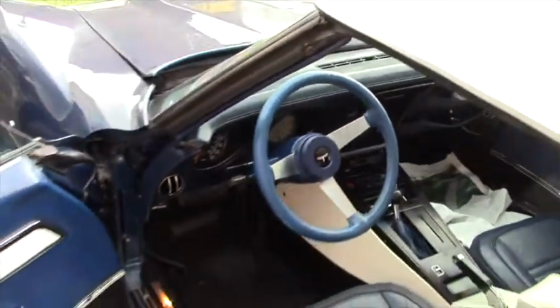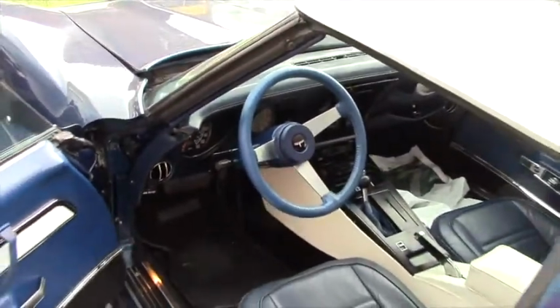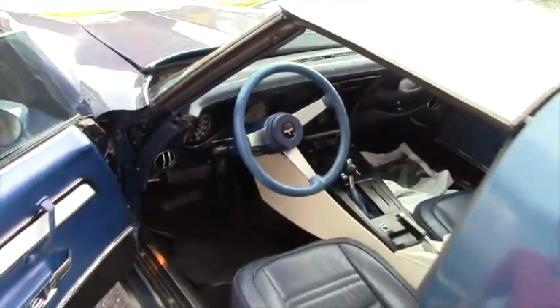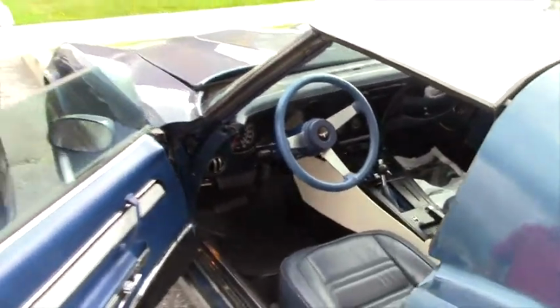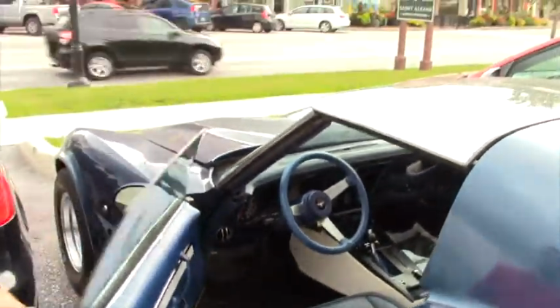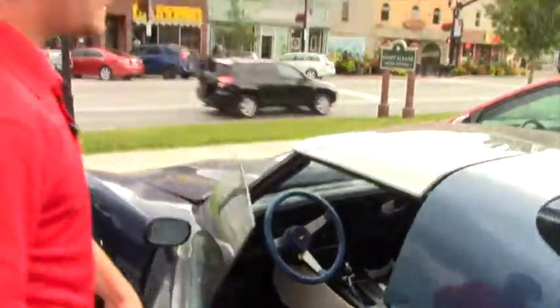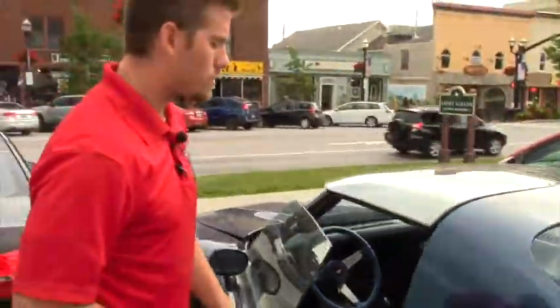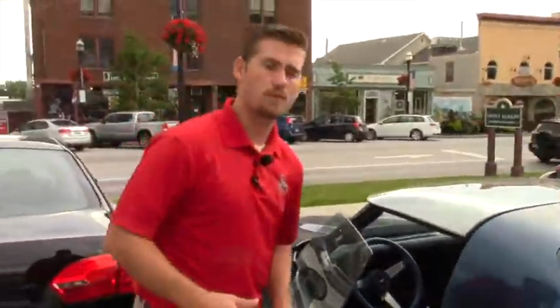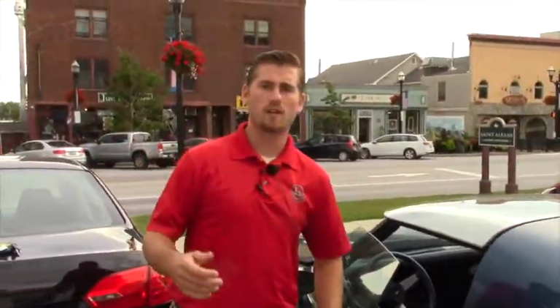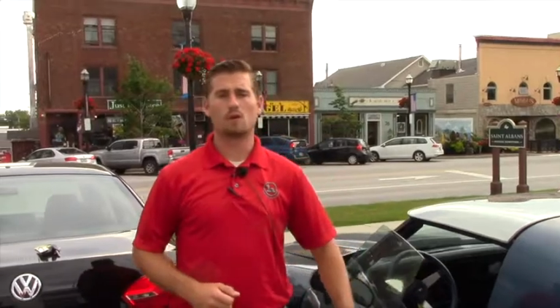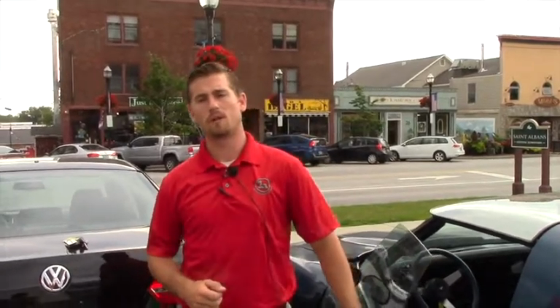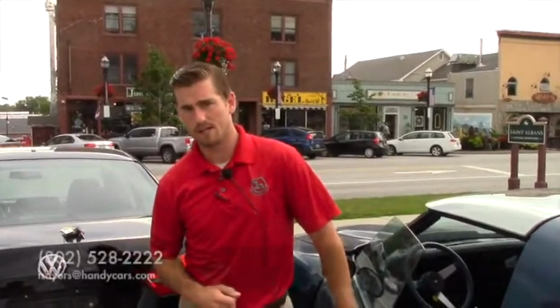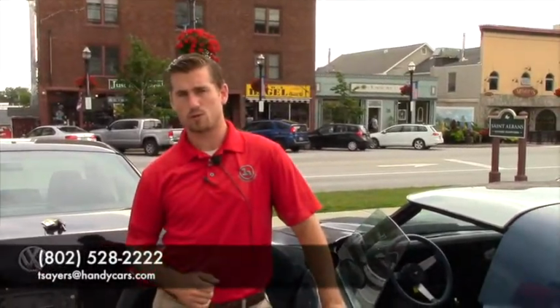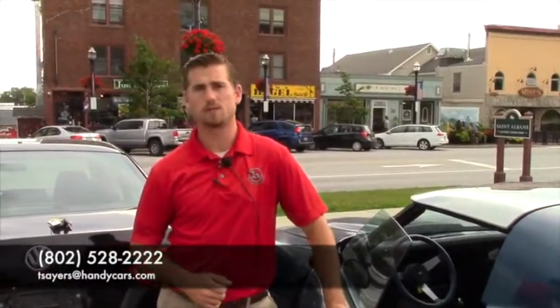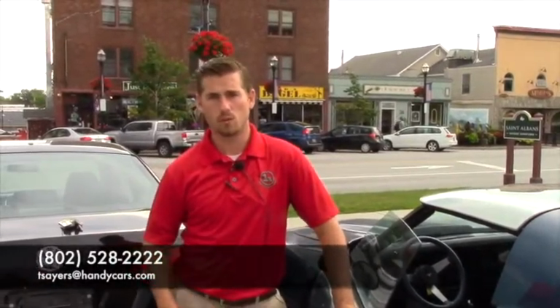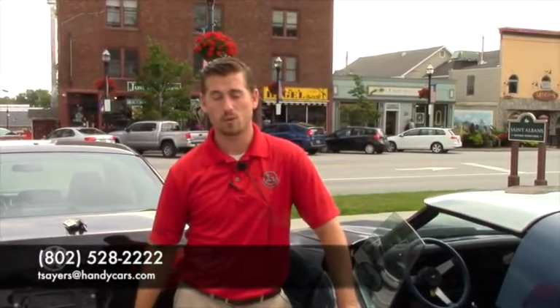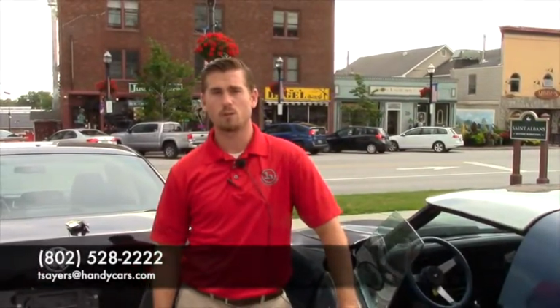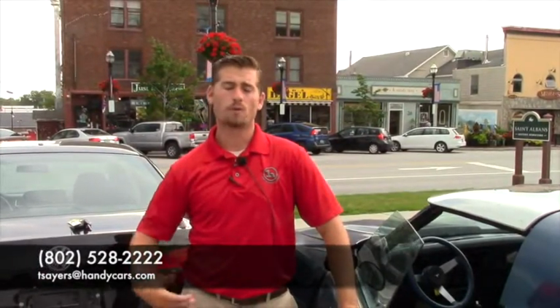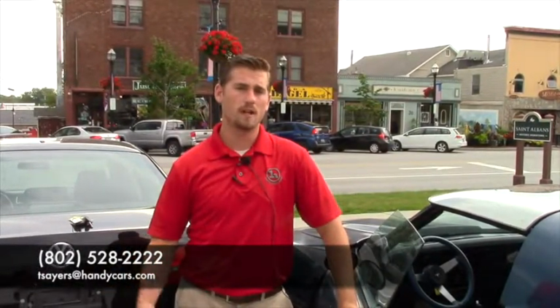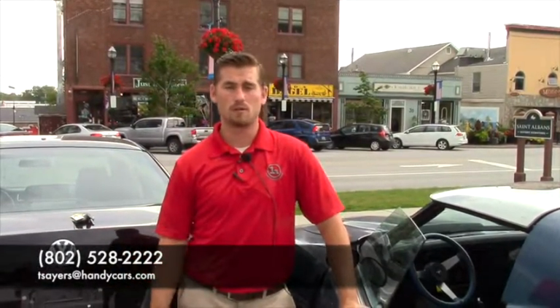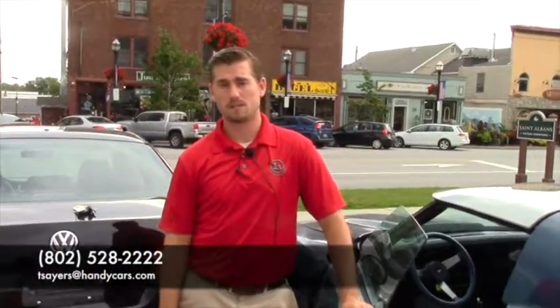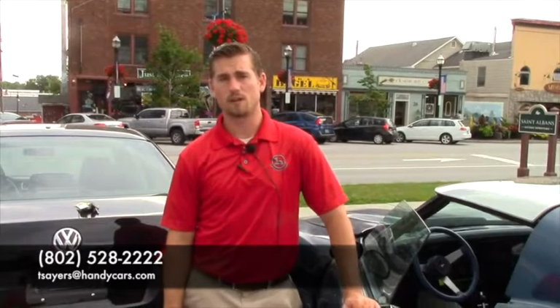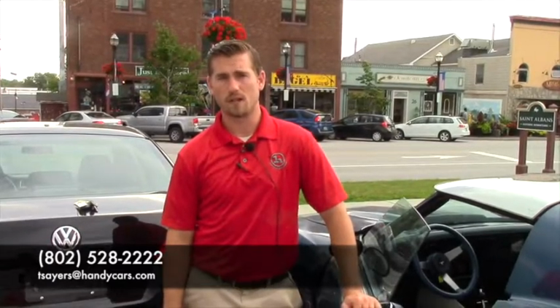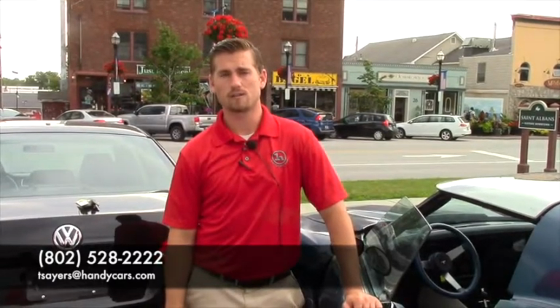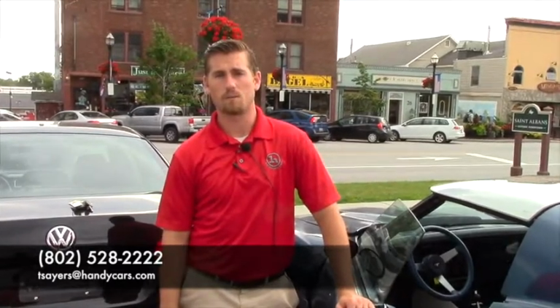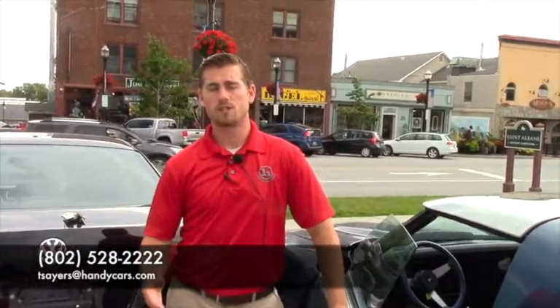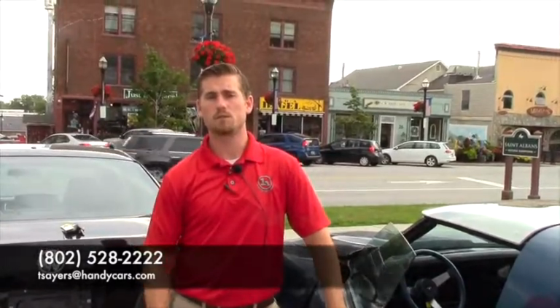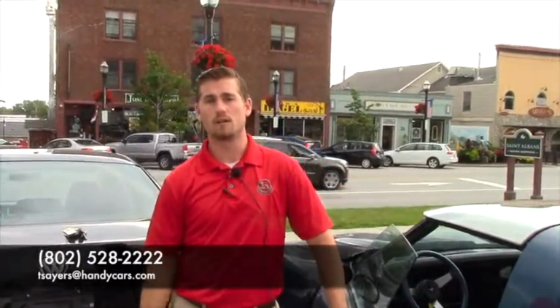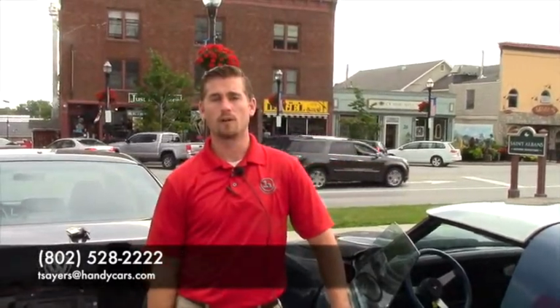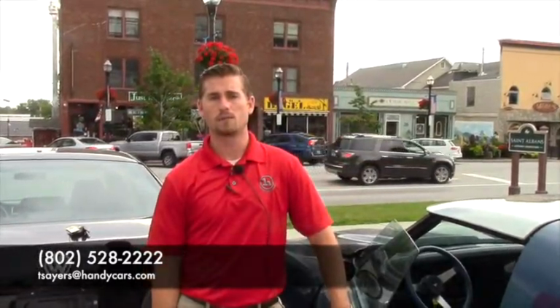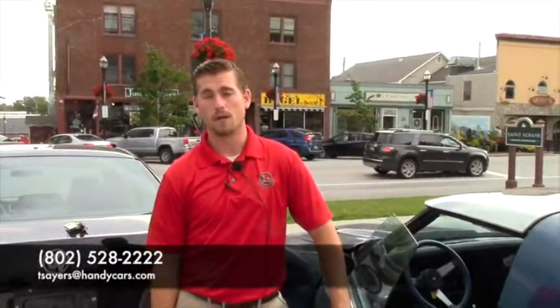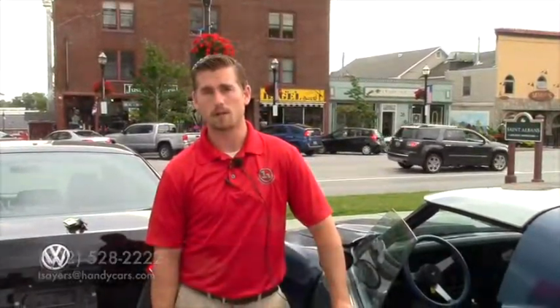Hopefully it's everything you expected it to be. If you have any other questions, feel free to give me a call — my direct line is 802-528-2222 — or shoot me an email at tsayers@handycars.com. Appreciate the opportunity and hopefully I hear back from you. Have a great day.